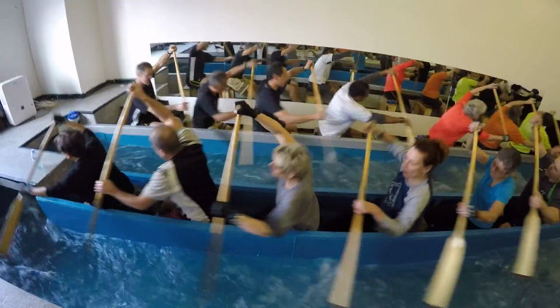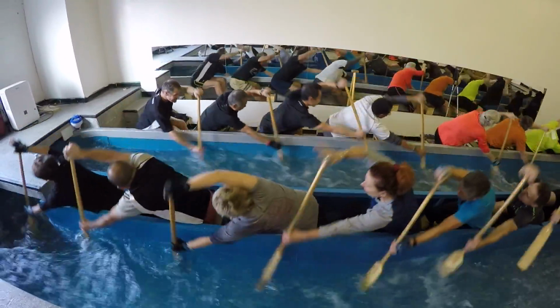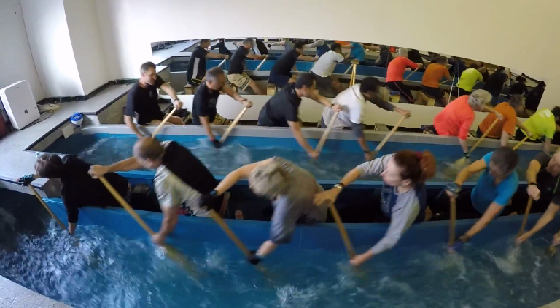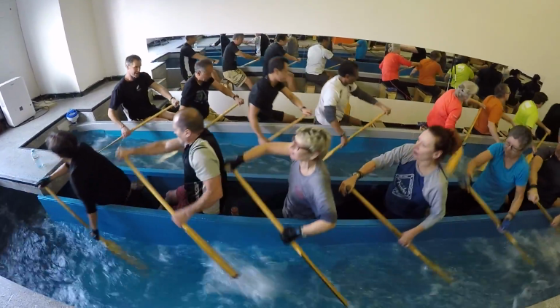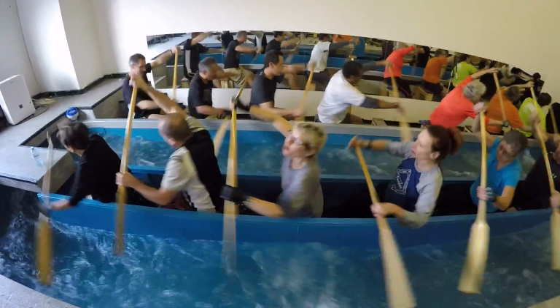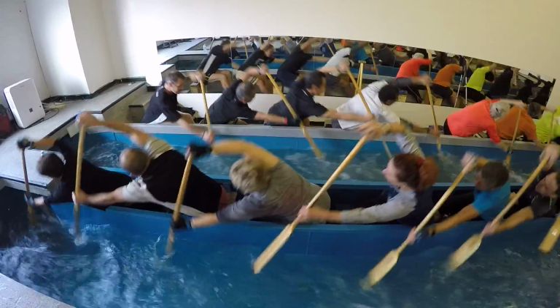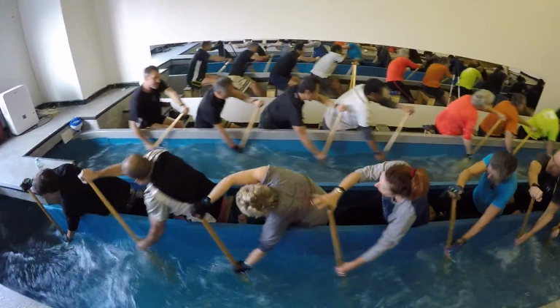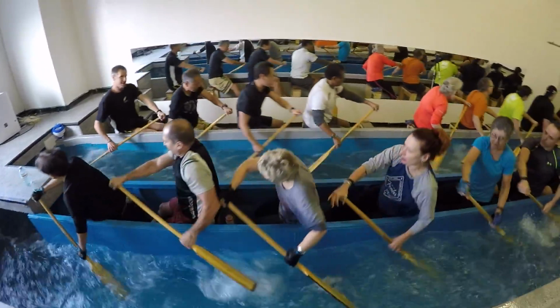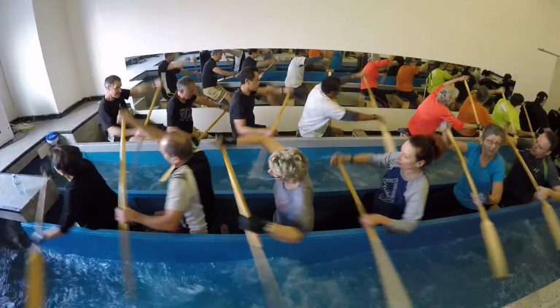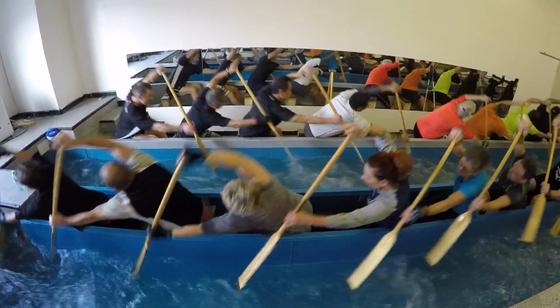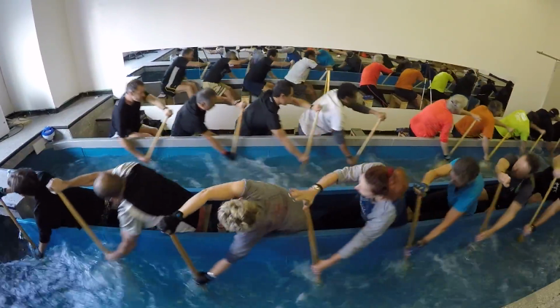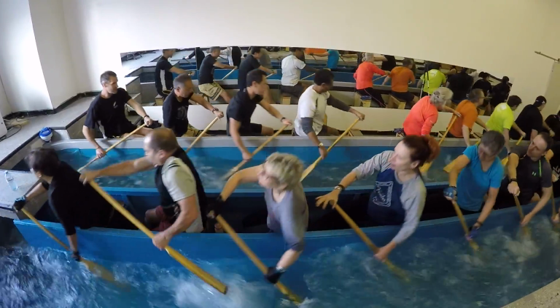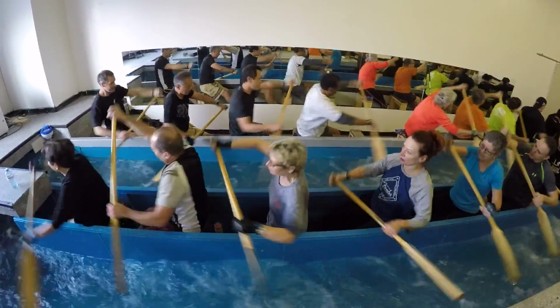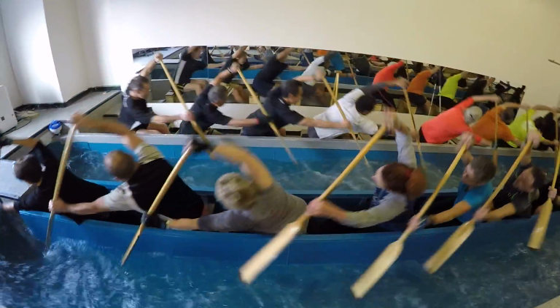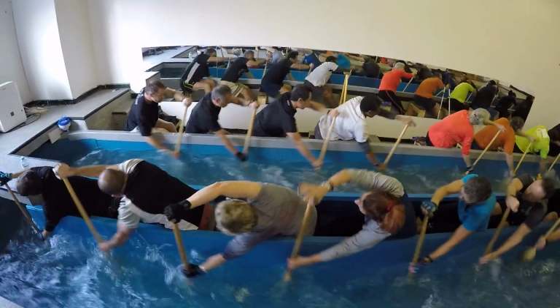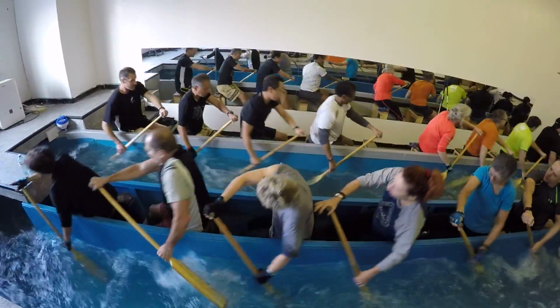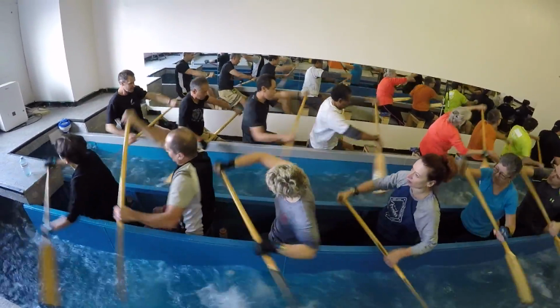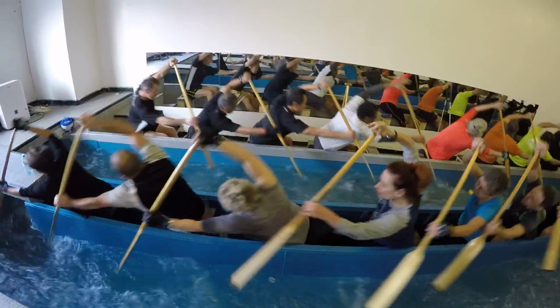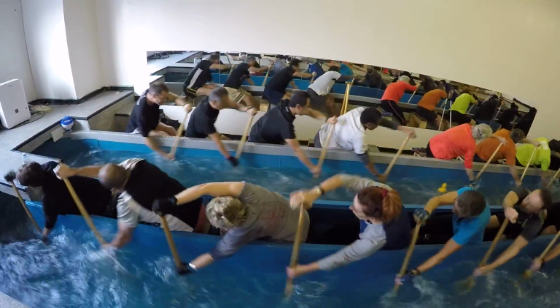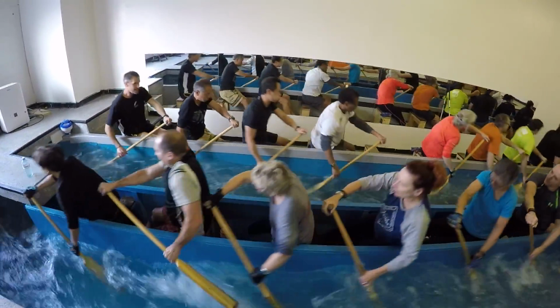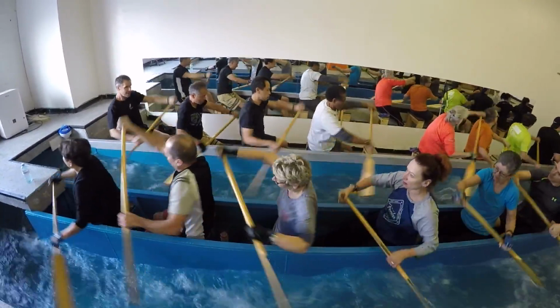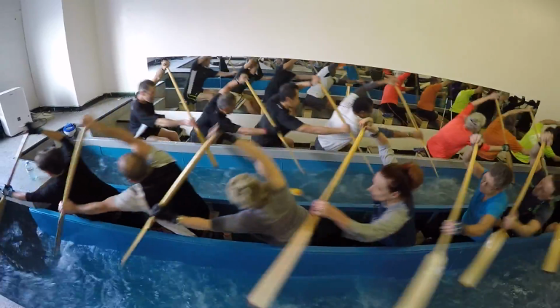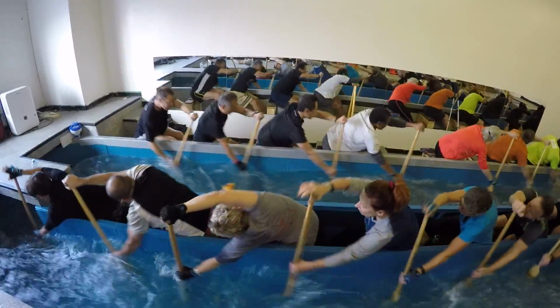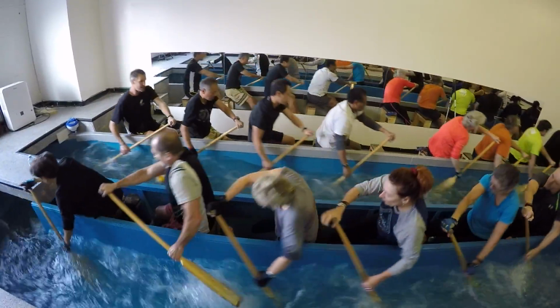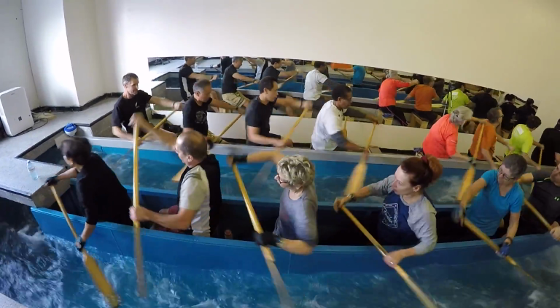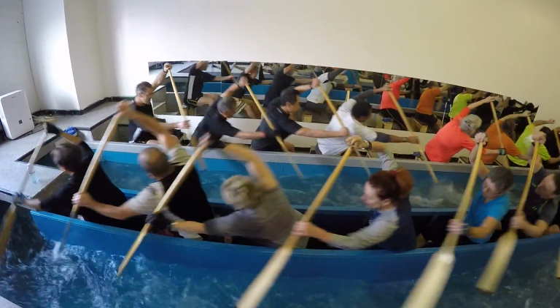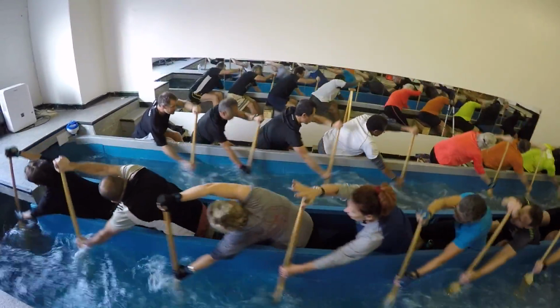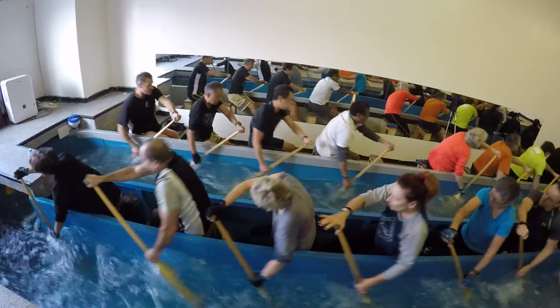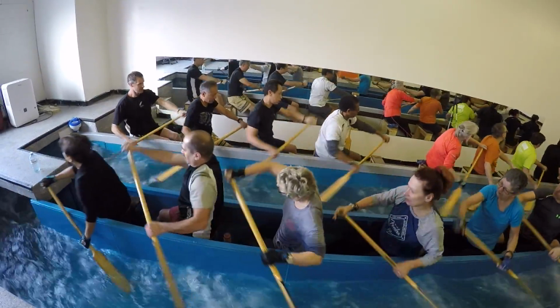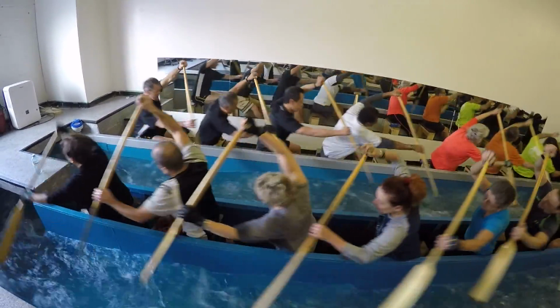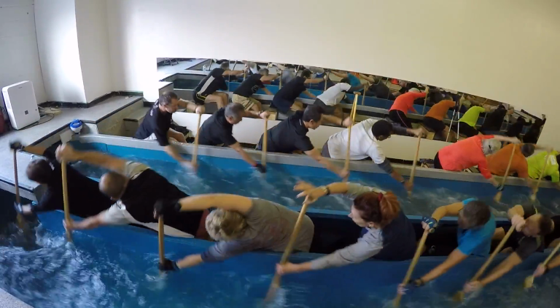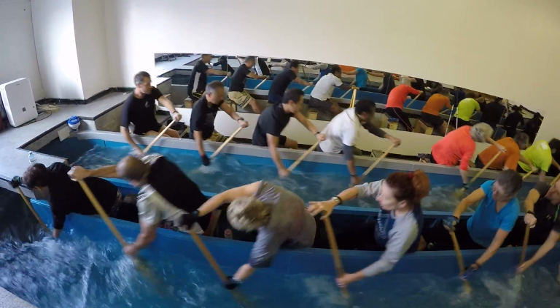Susan, try and keep your back straight. You're bending sort of in the middle of your body, around your torso. You're sort of rolling rather than keeping it straight.